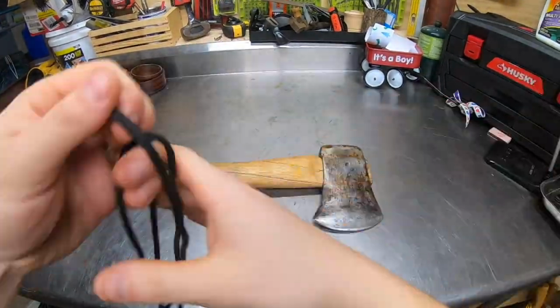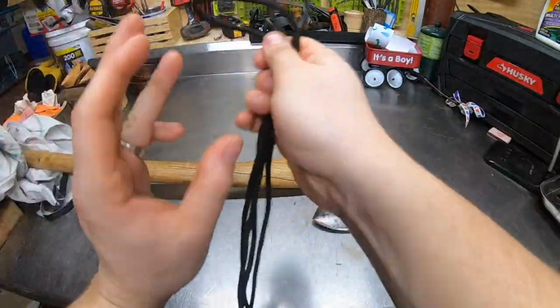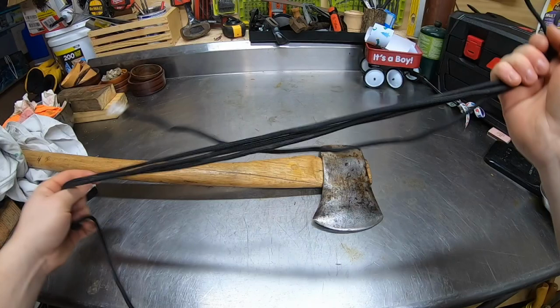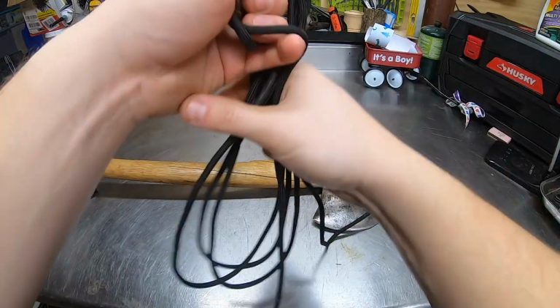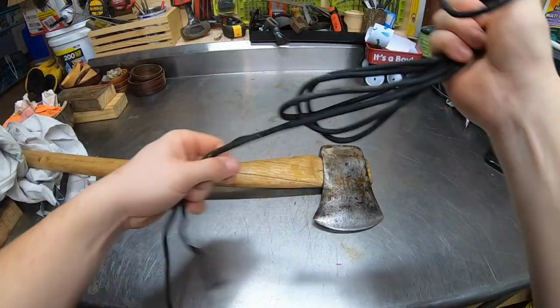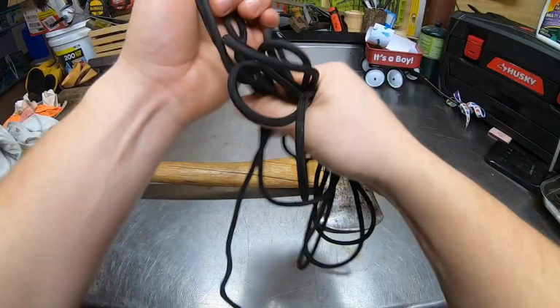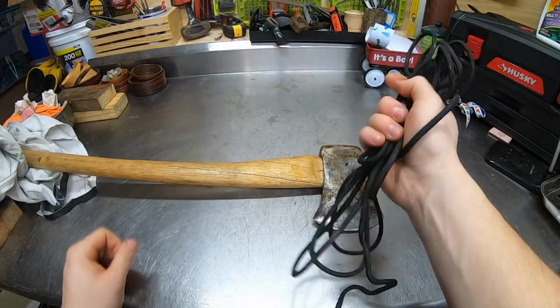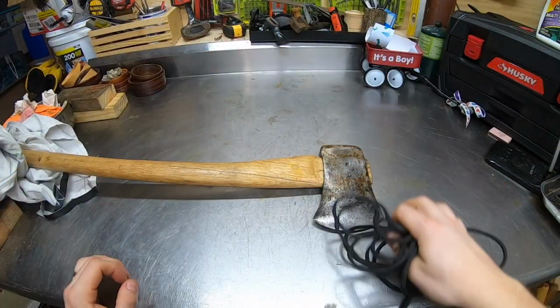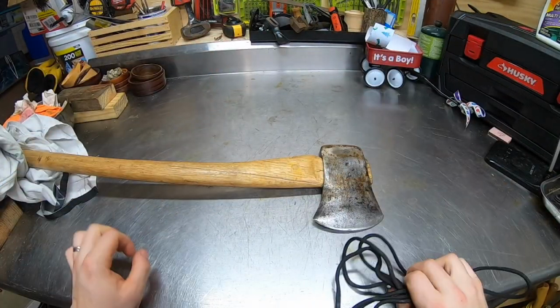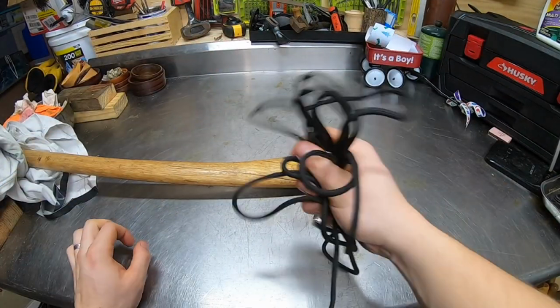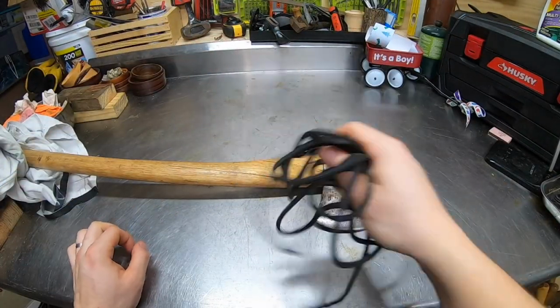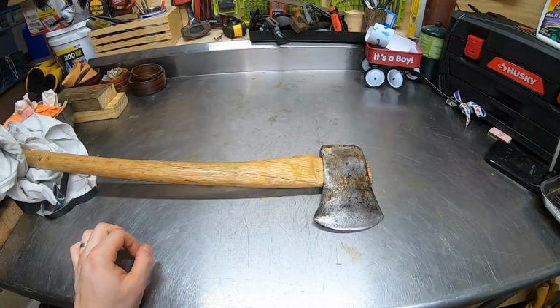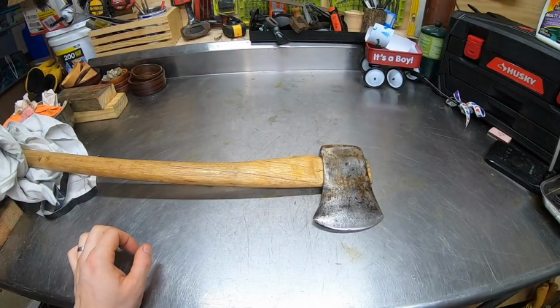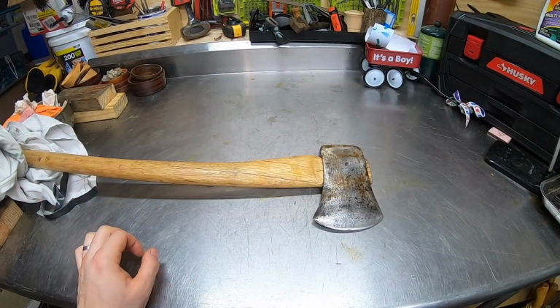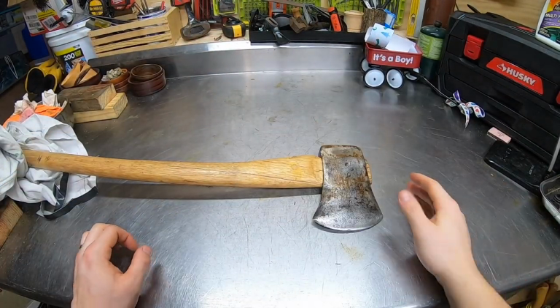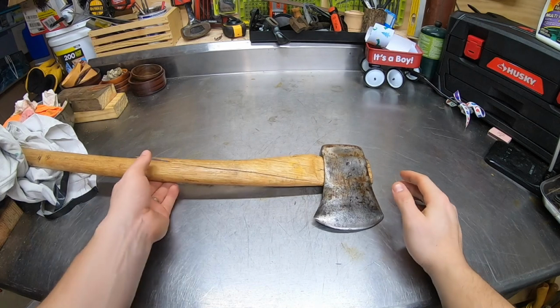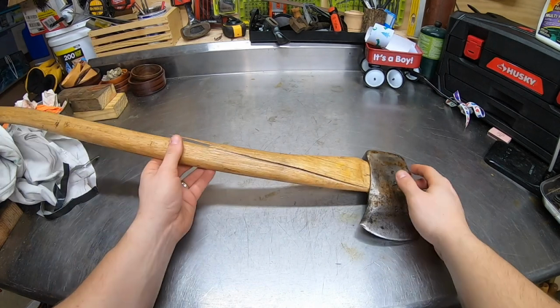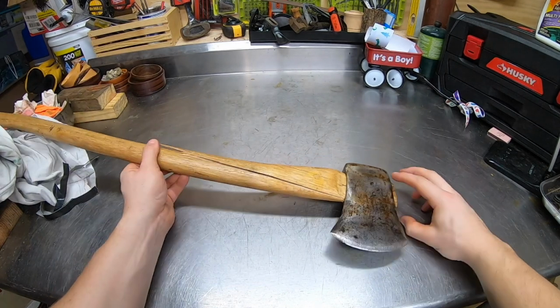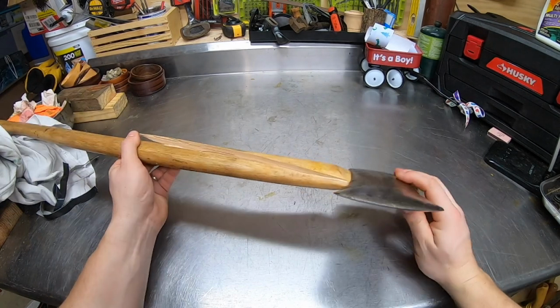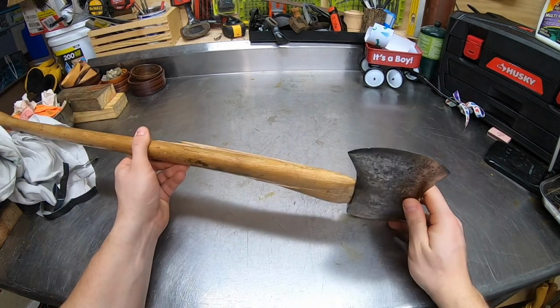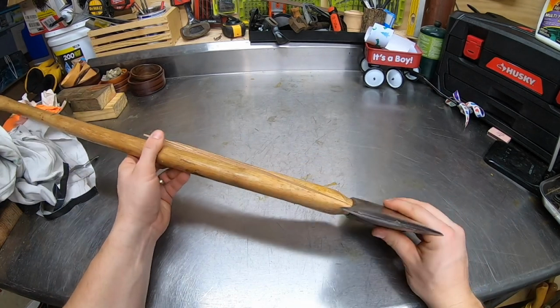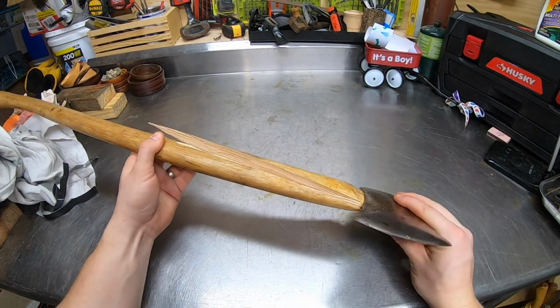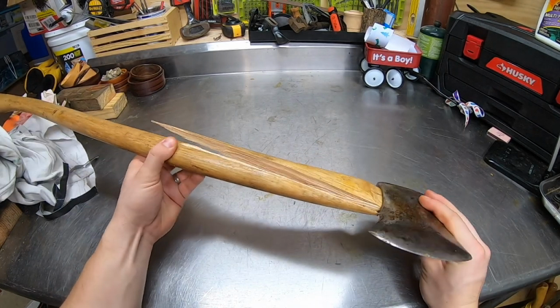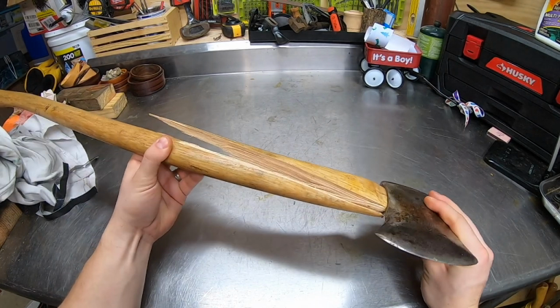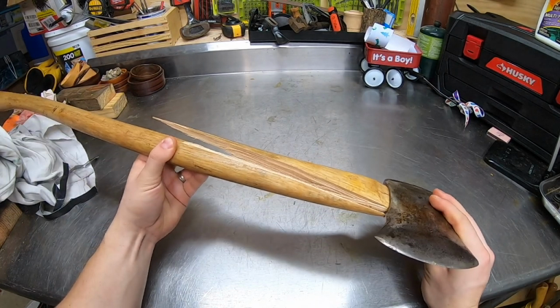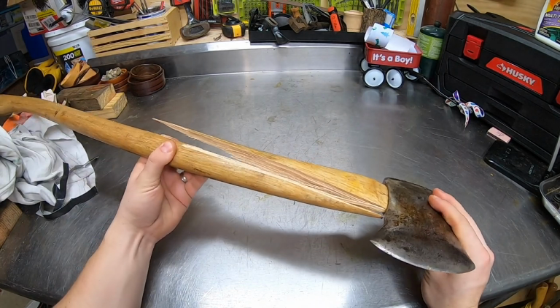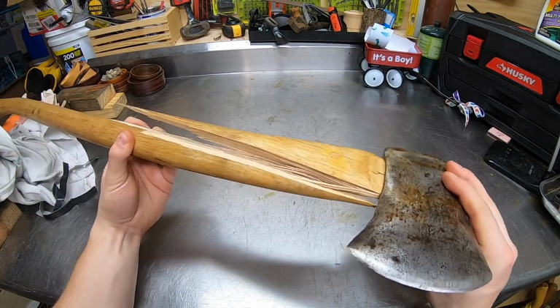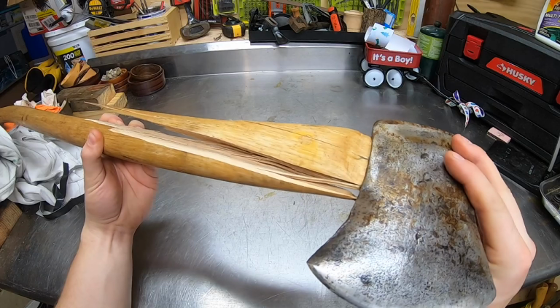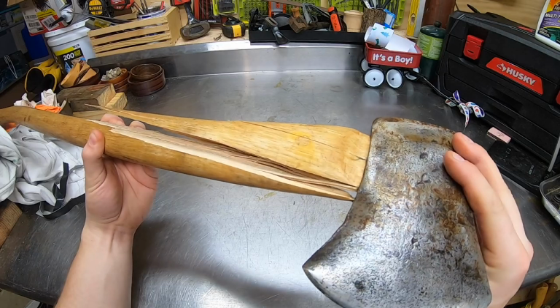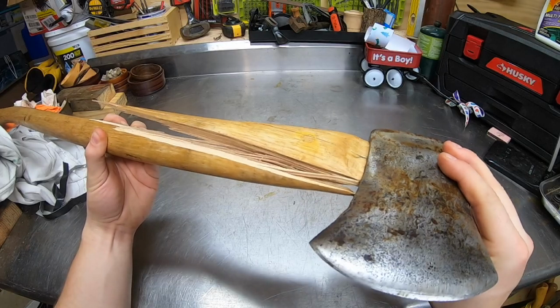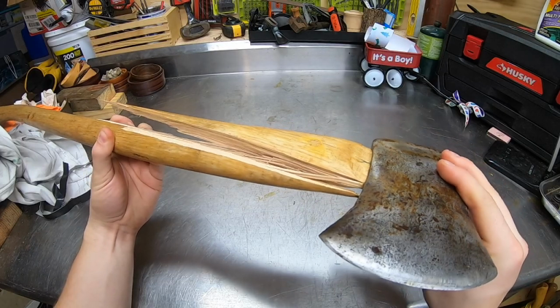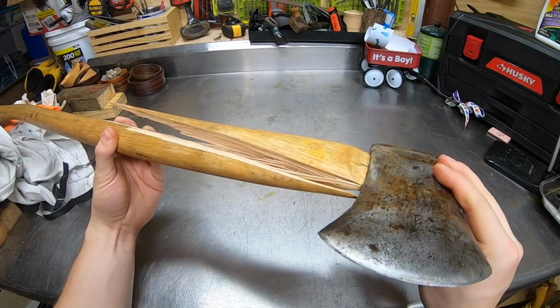Now that we got this off, we're going to hang on to it because we're going to put the same size handle on, so we're going to reuse this. Put it over there in the other pile. But yeah, look at that split — wow, that's pretty gnarly.